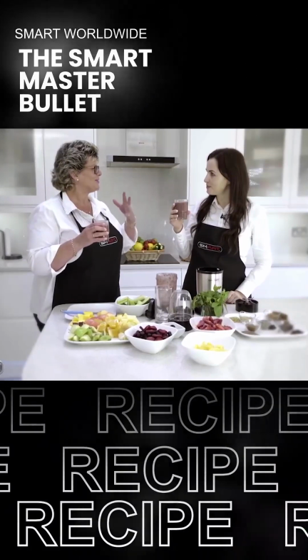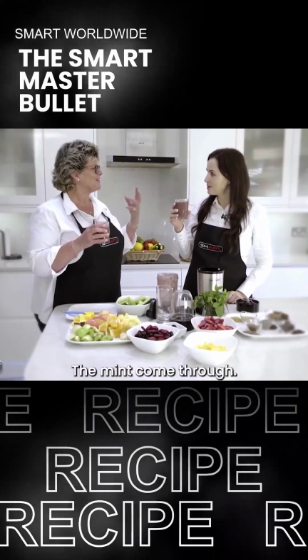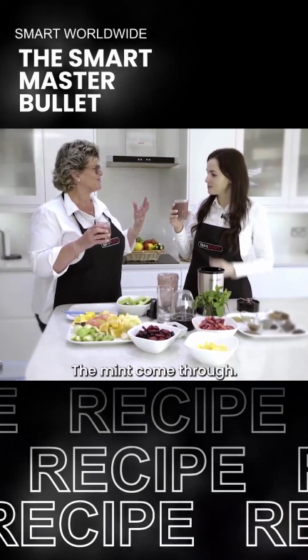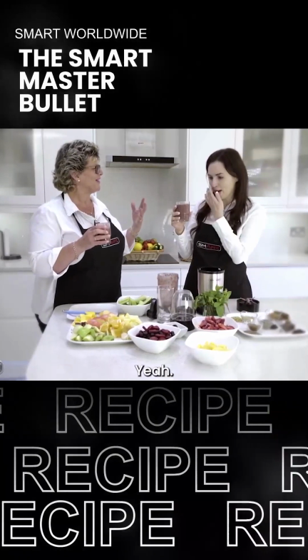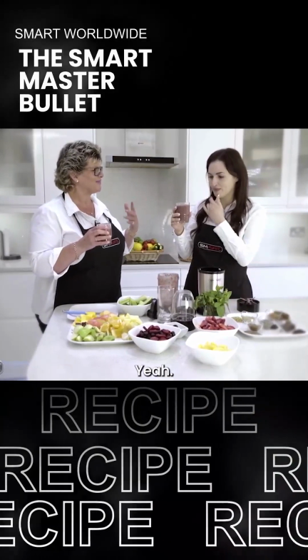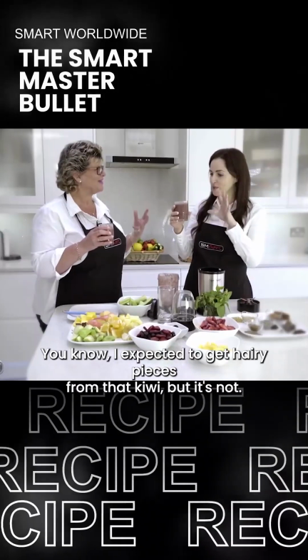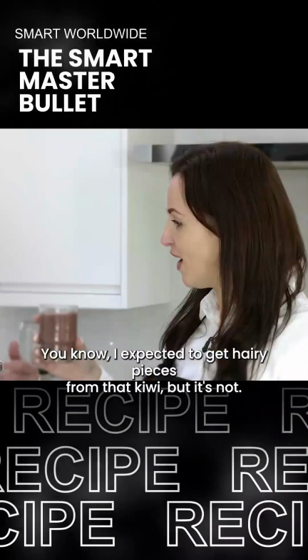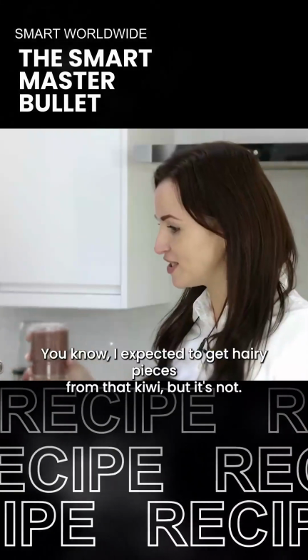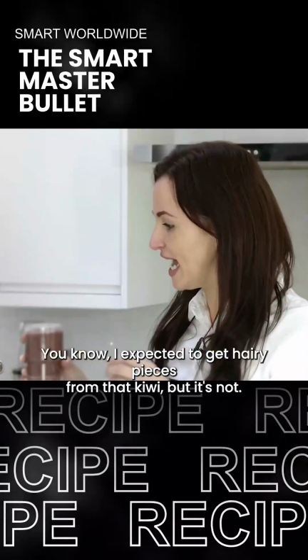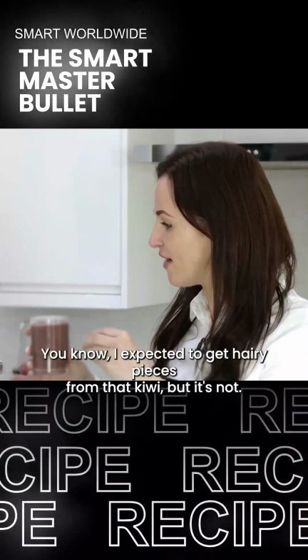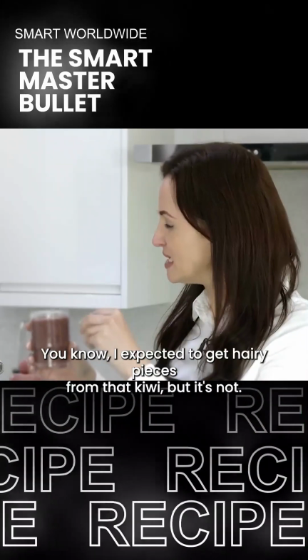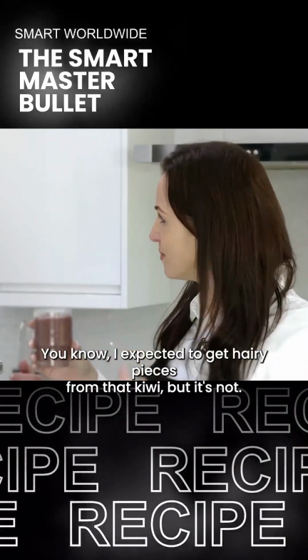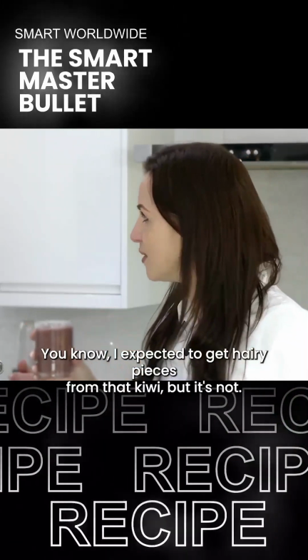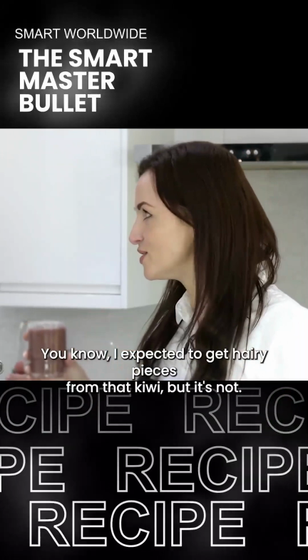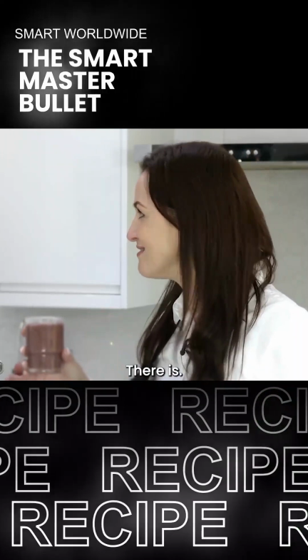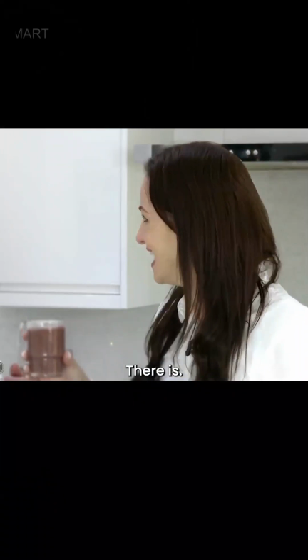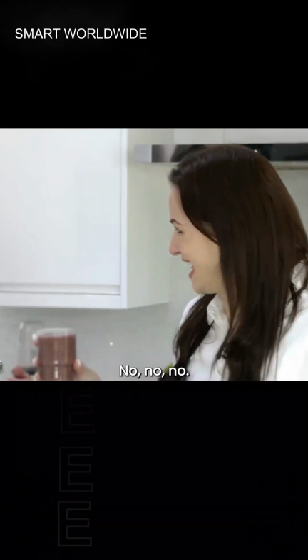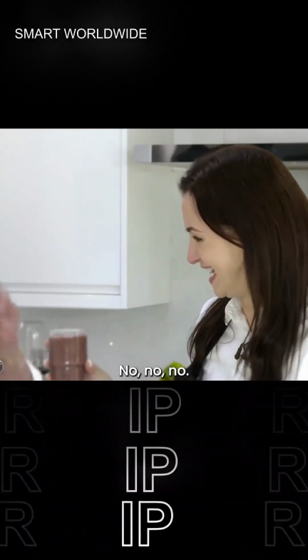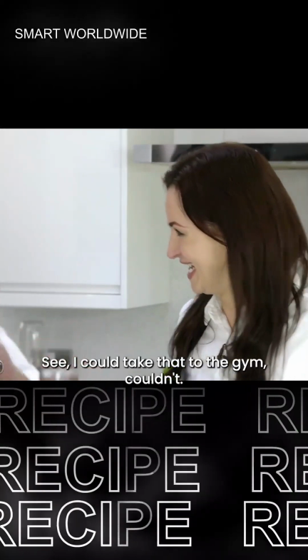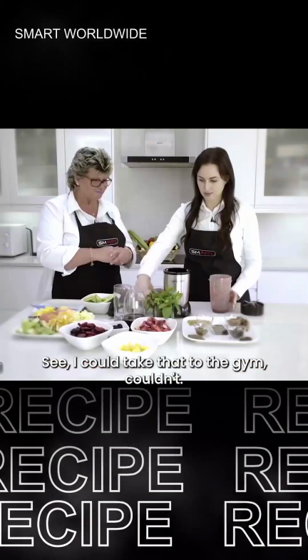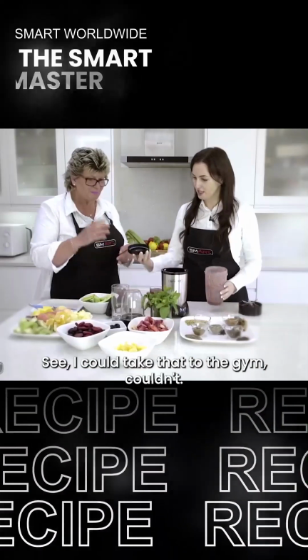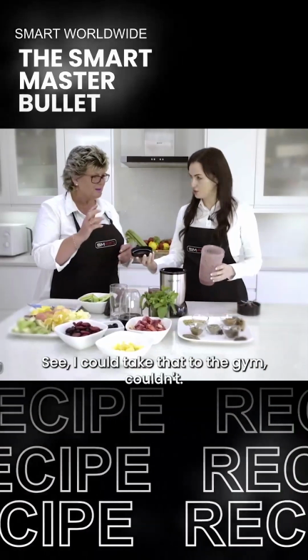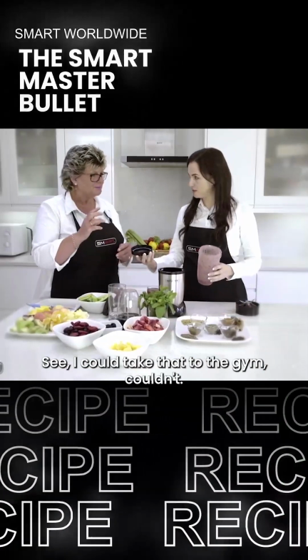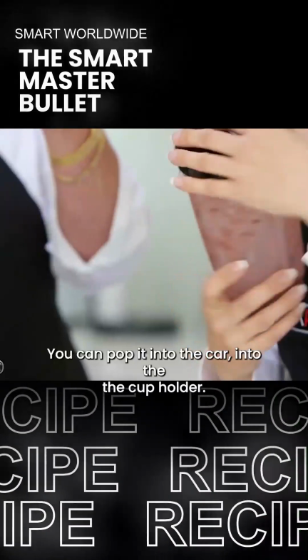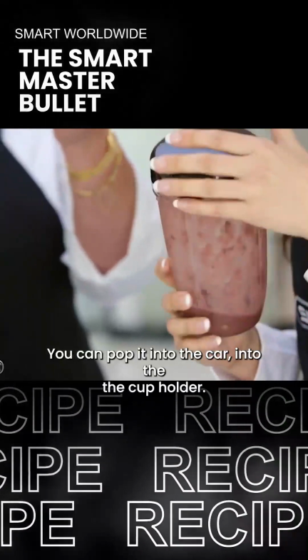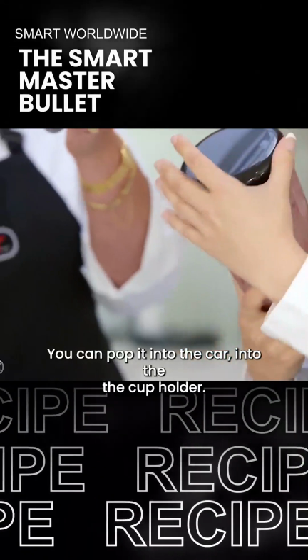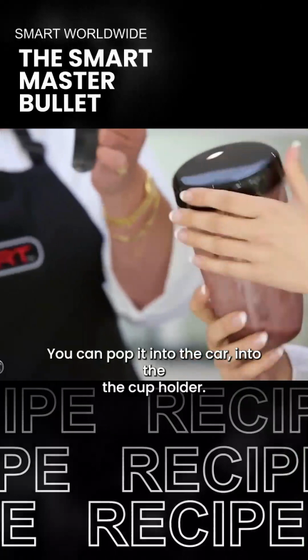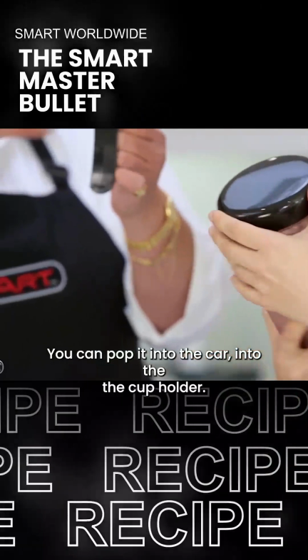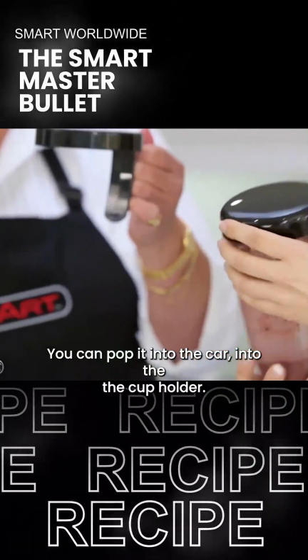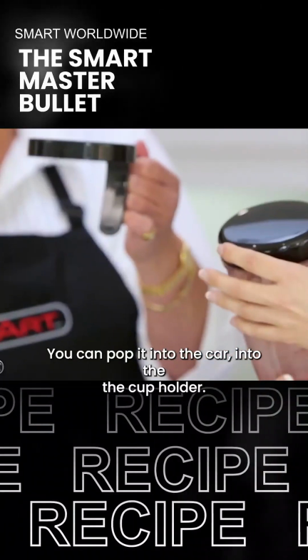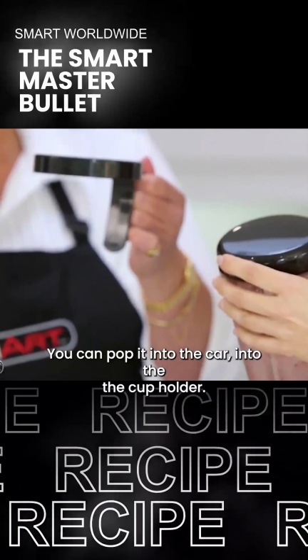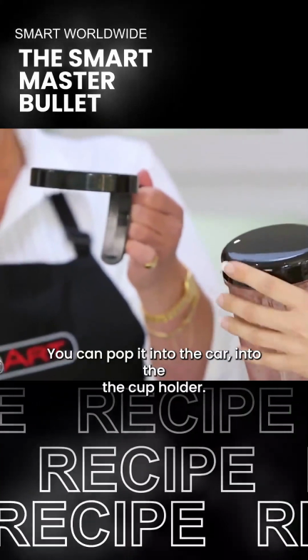Doesn't the mint come through on there? I expected to get hairy pieces from that kiwi but it's not there. I could take that to the gym, couldn't I? You can pop it into the car, into the cup holder.